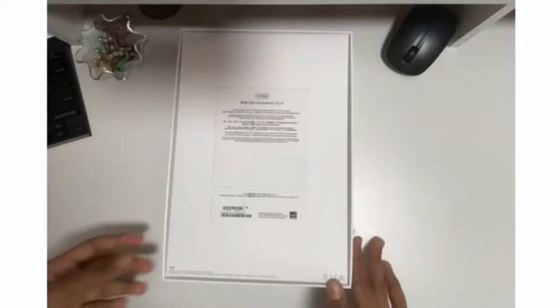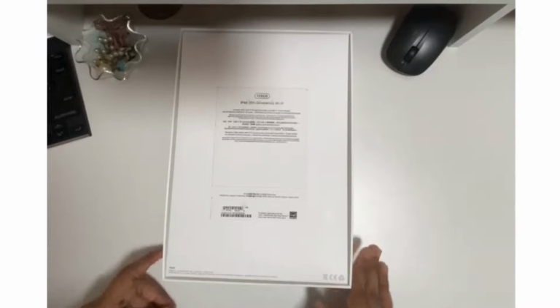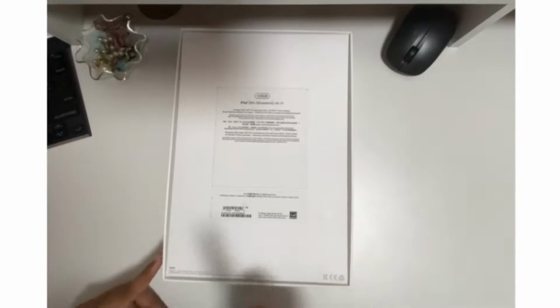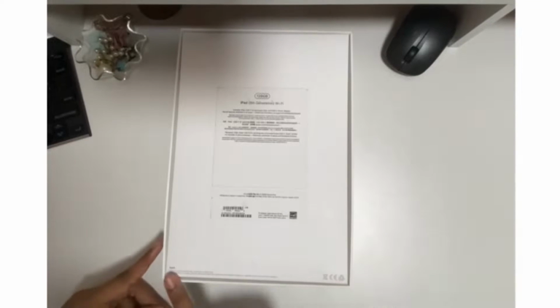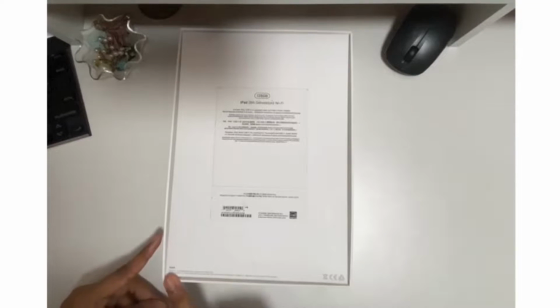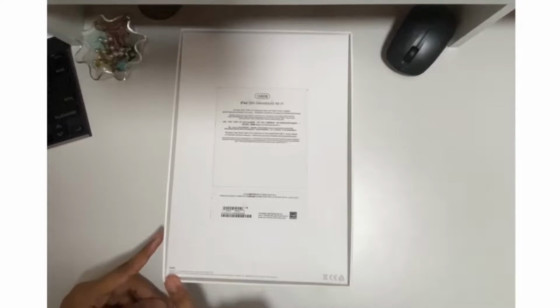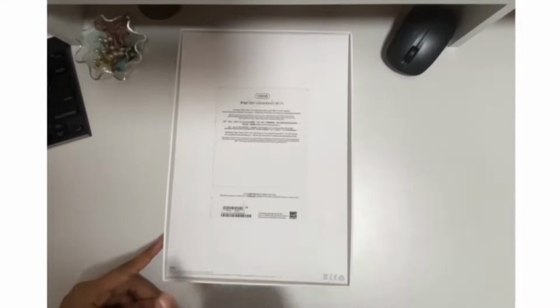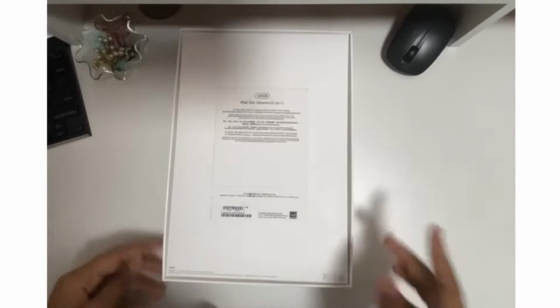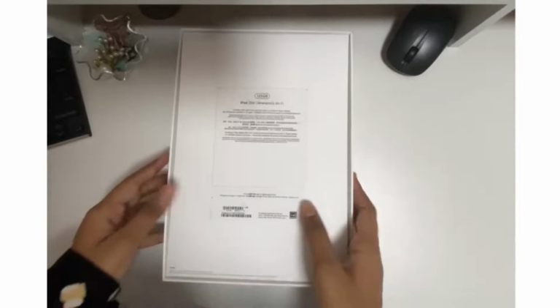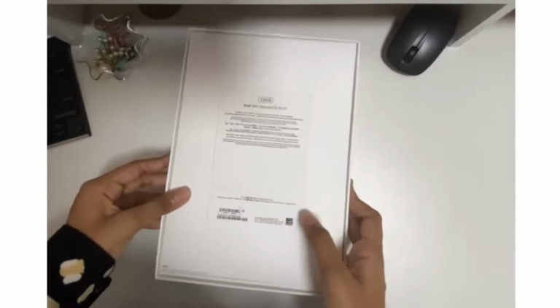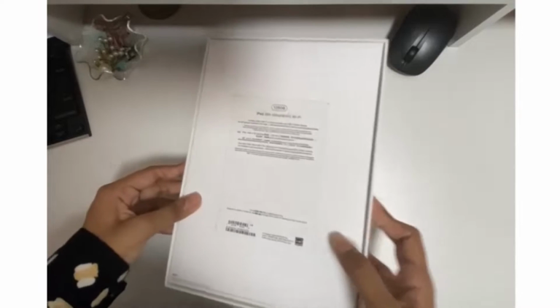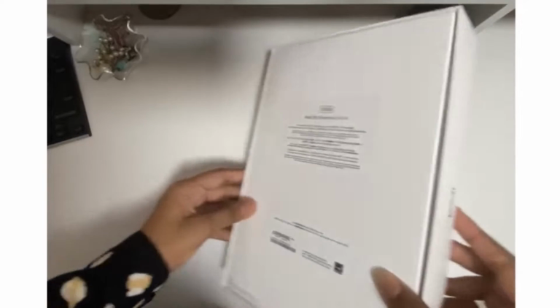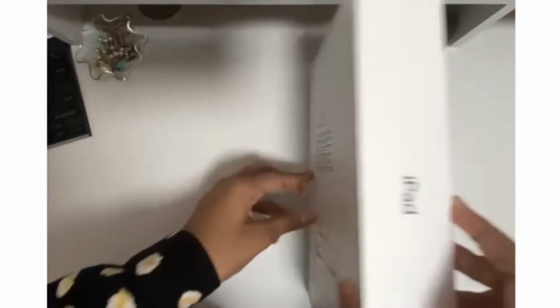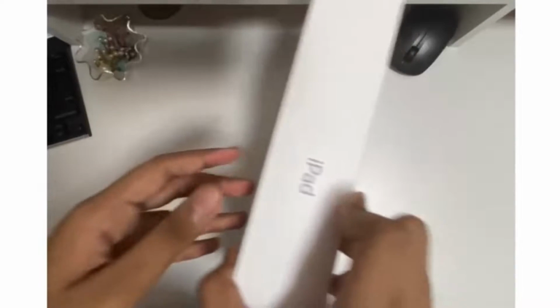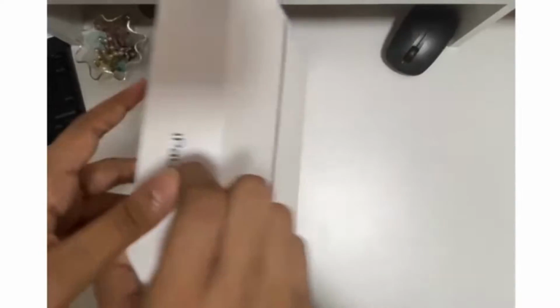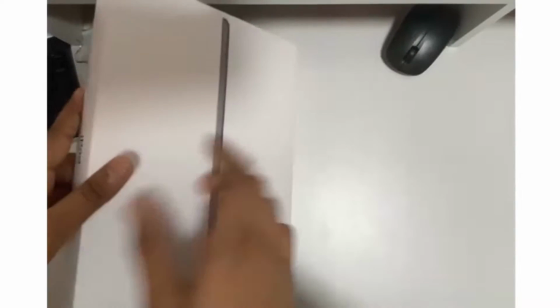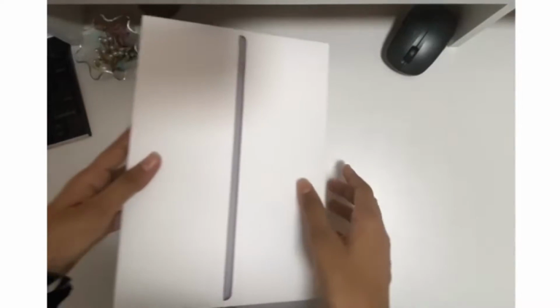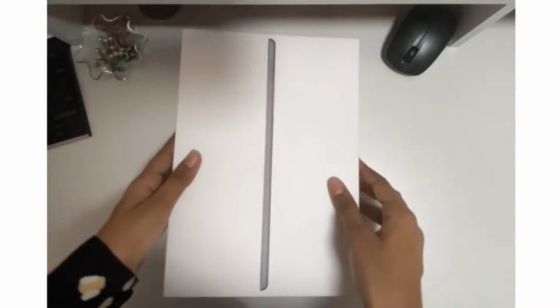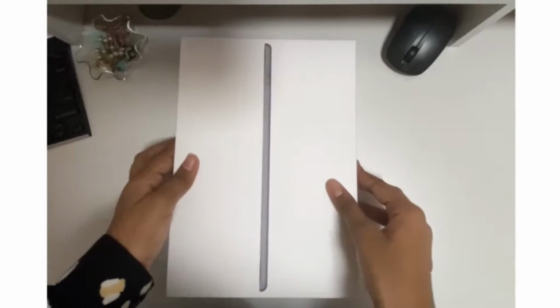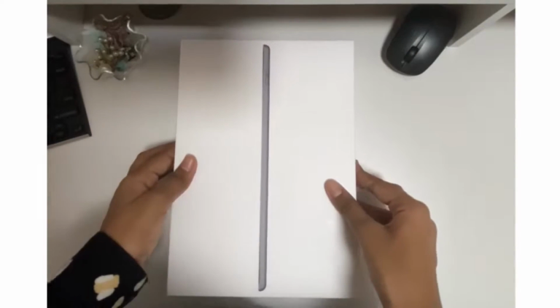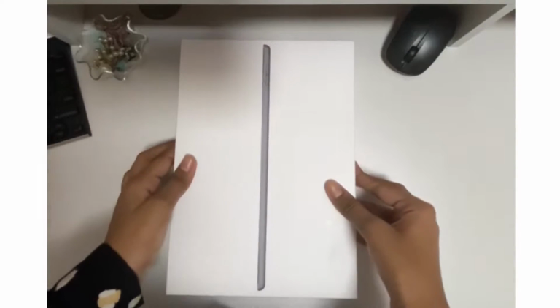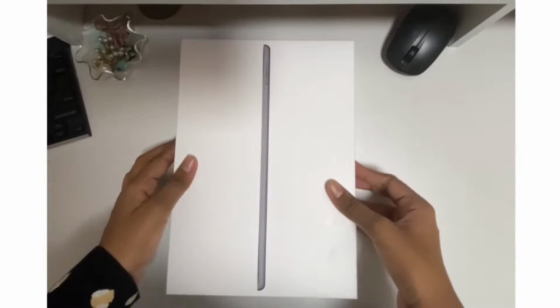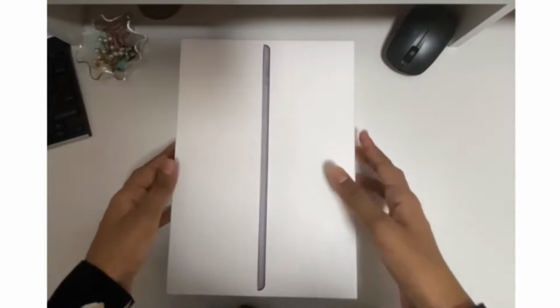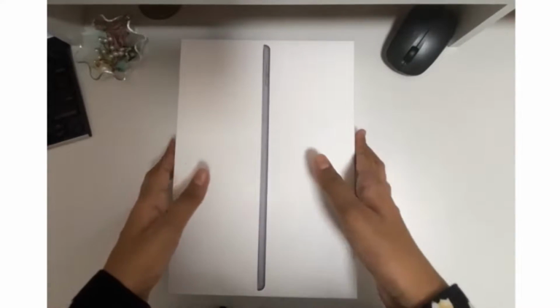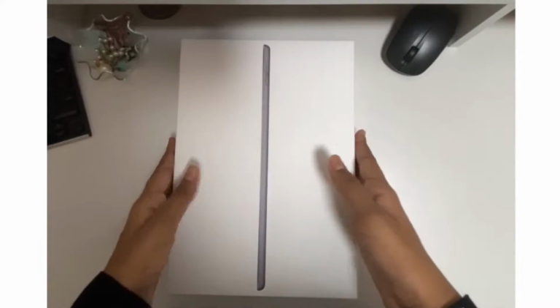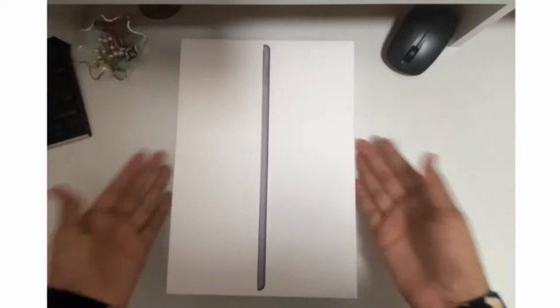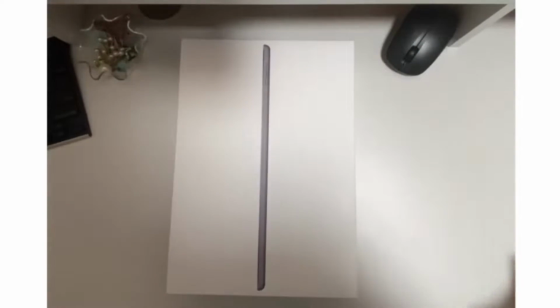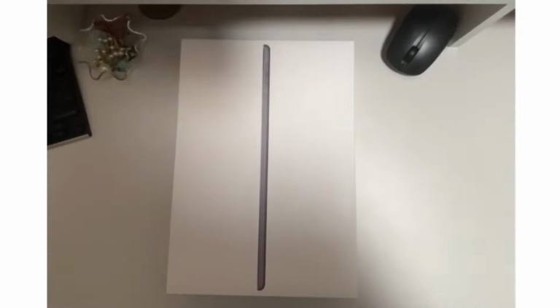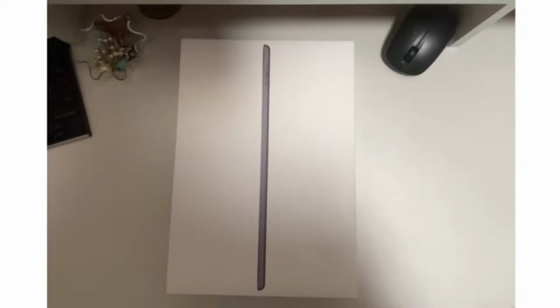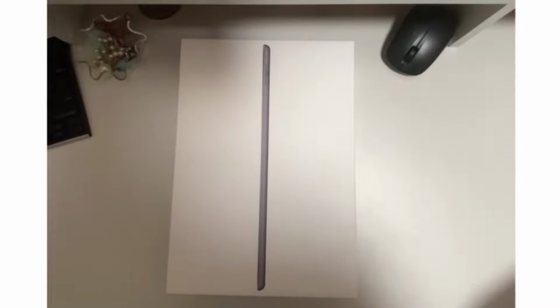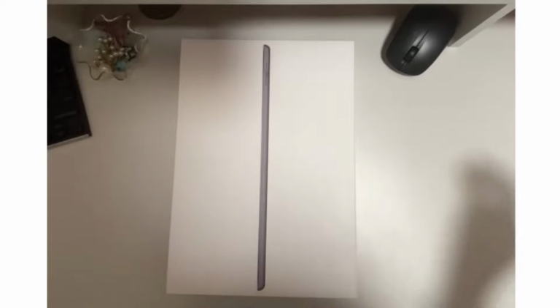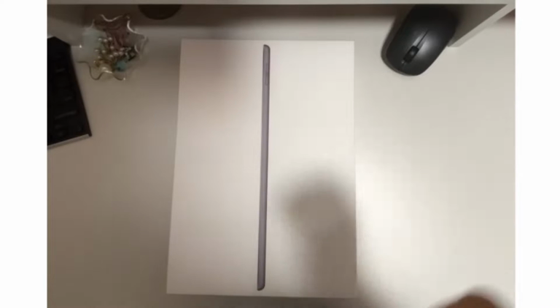So it's obviously very fine as well. So without further ado, let's get to some unboxing.